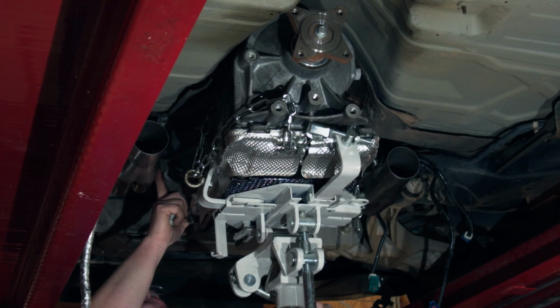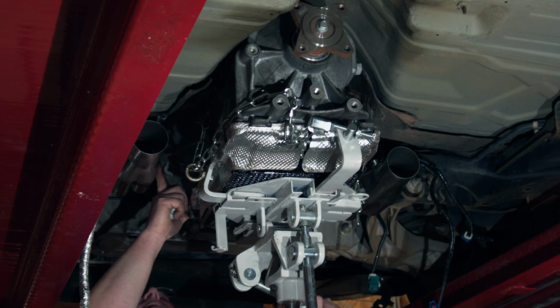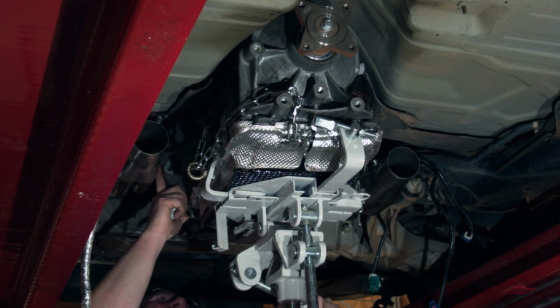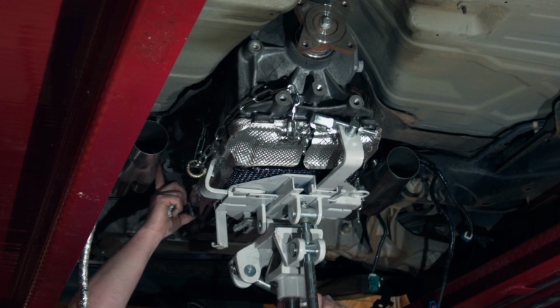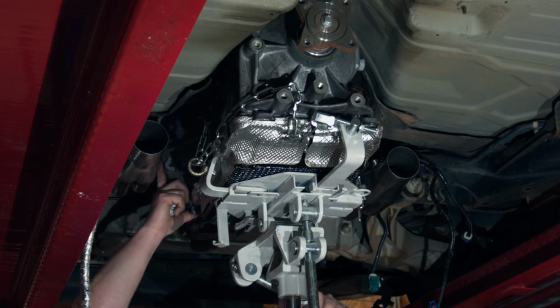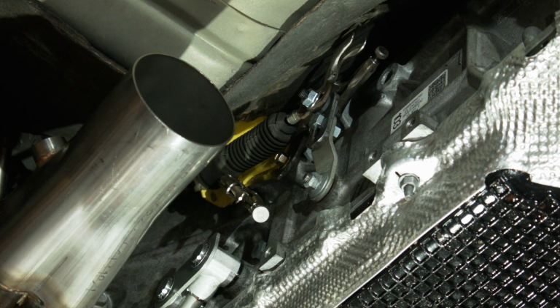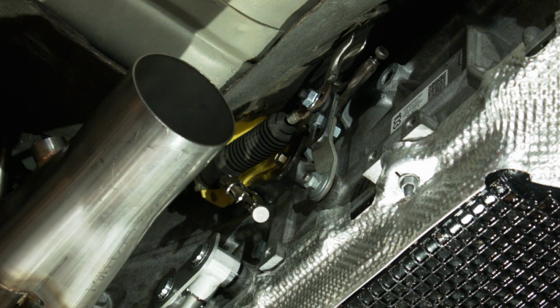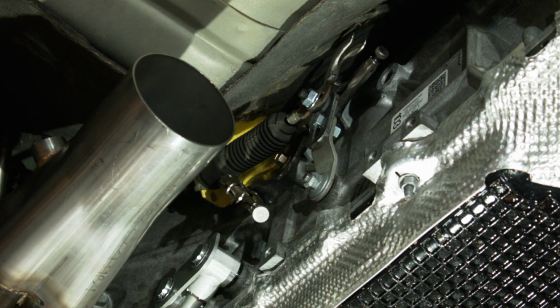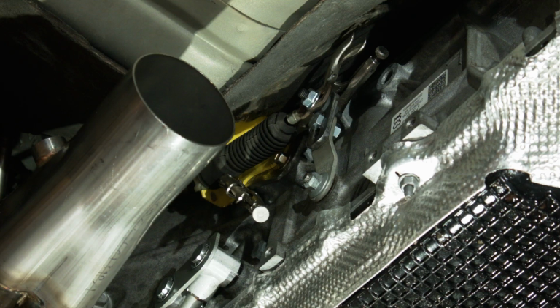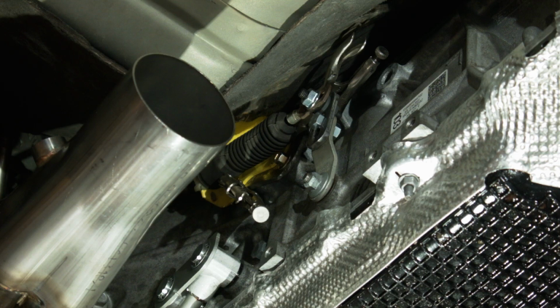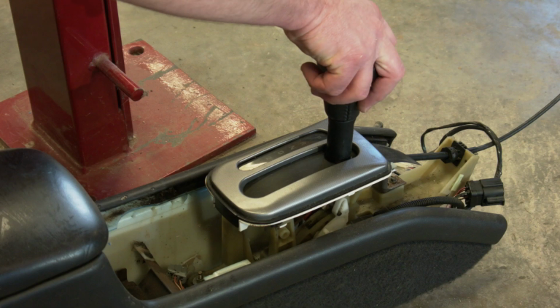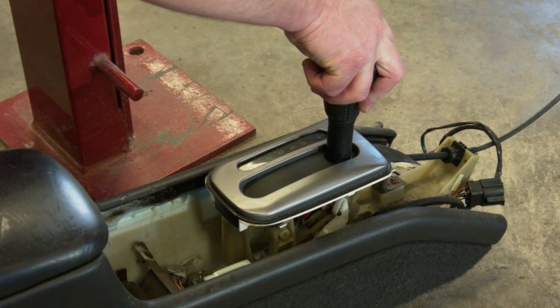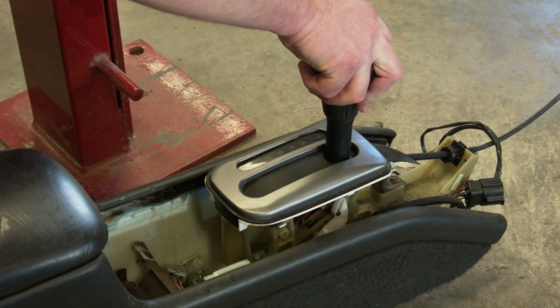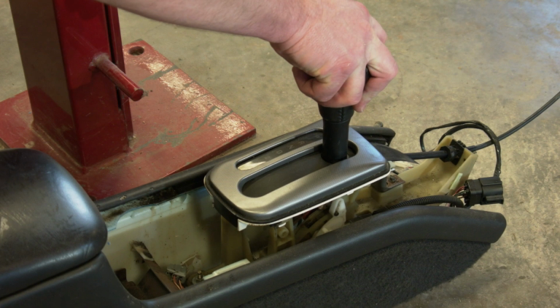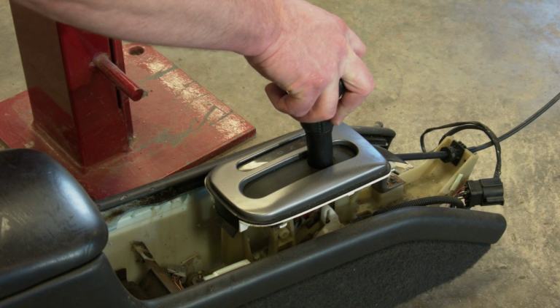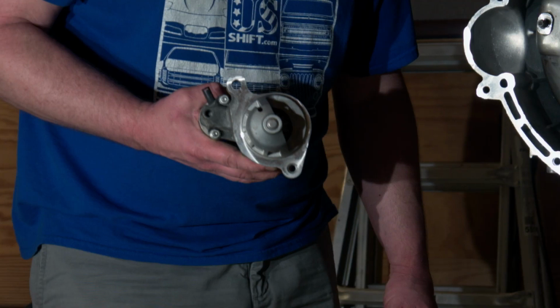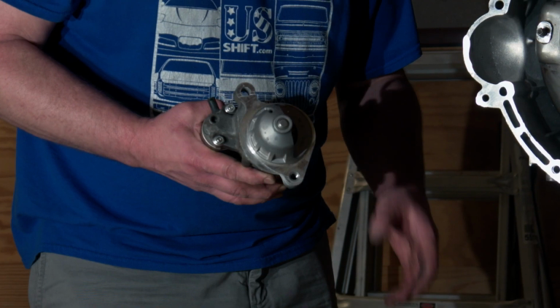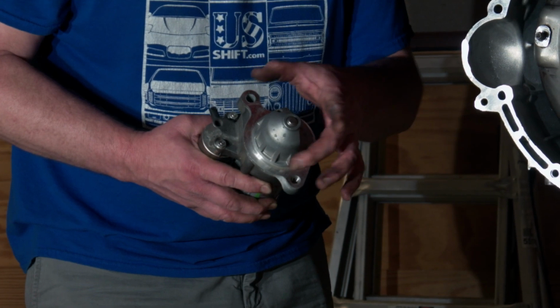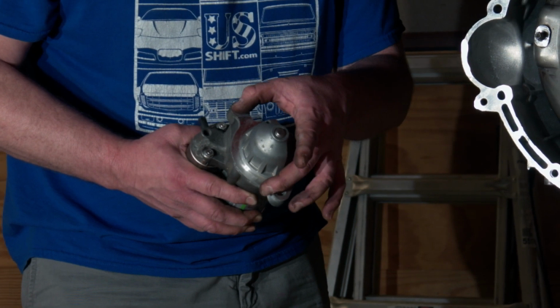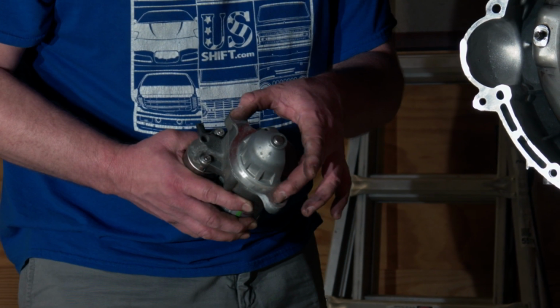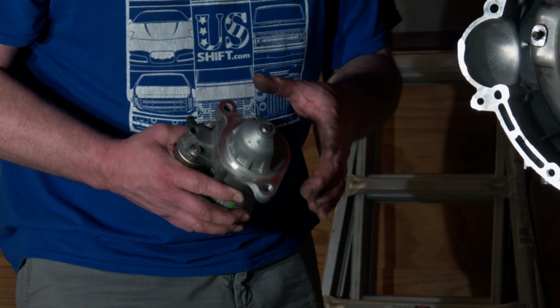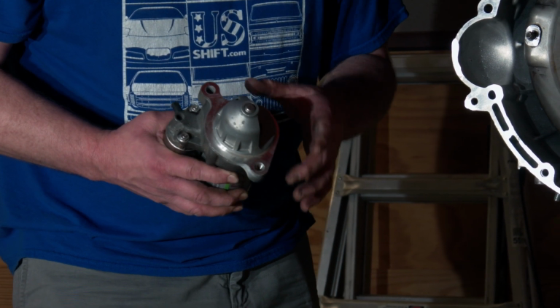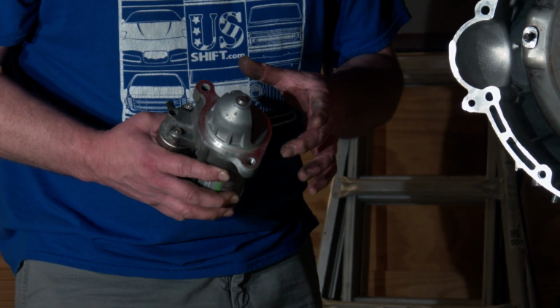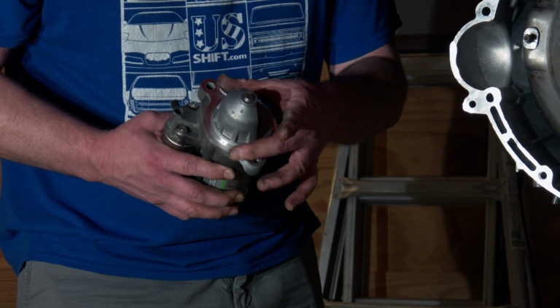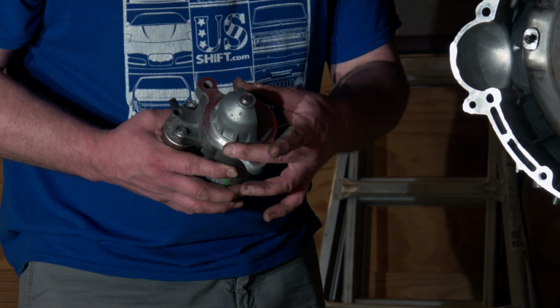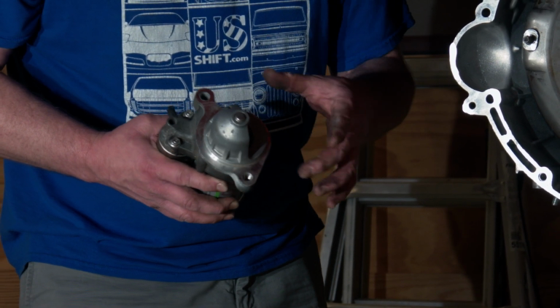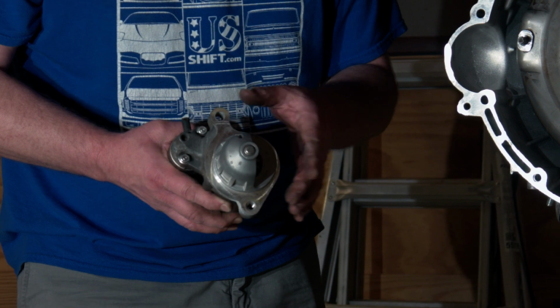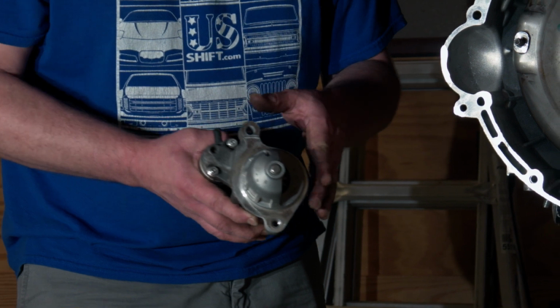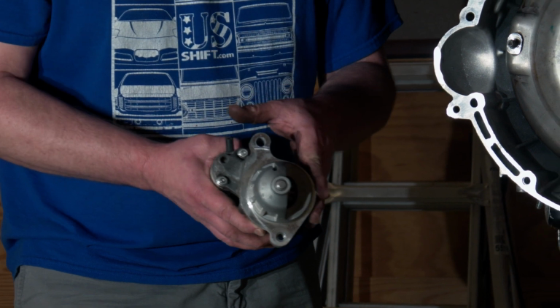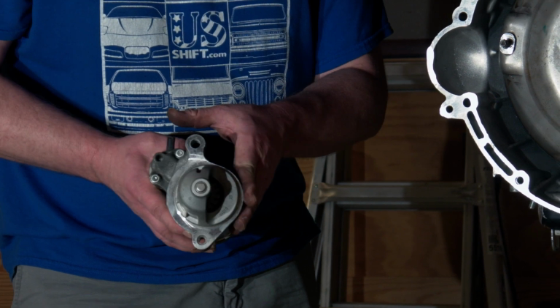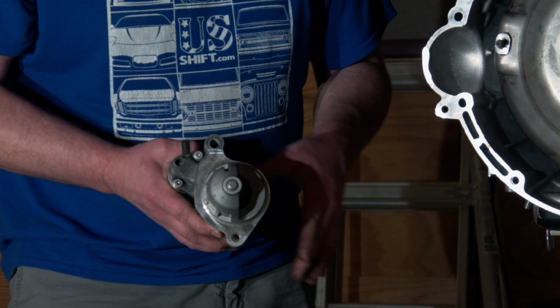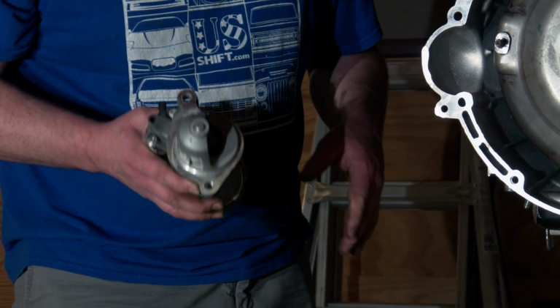Once the transmission was up in the car, we worked on adjusting the shift linkage using a center console from a Marauder. We also needed to swap the starter for one with a two-bolt pattern to work with the 10R80, which is due to the new F-150 start-stop feature.